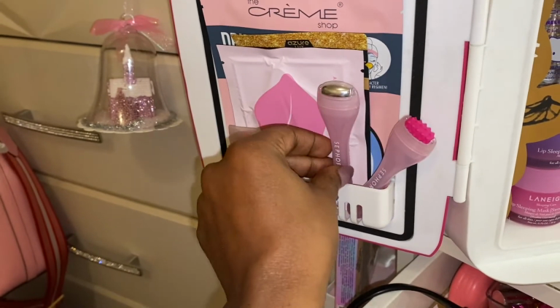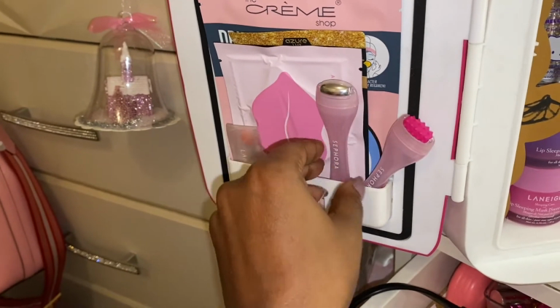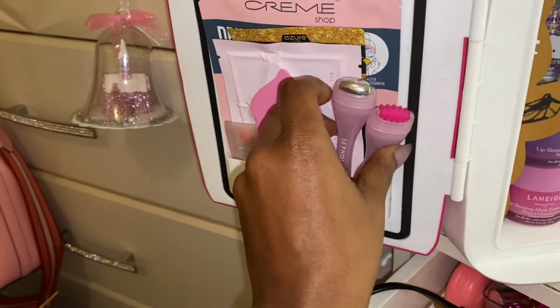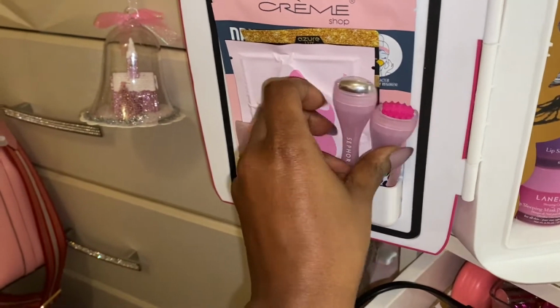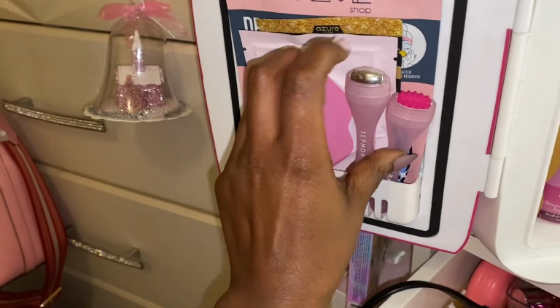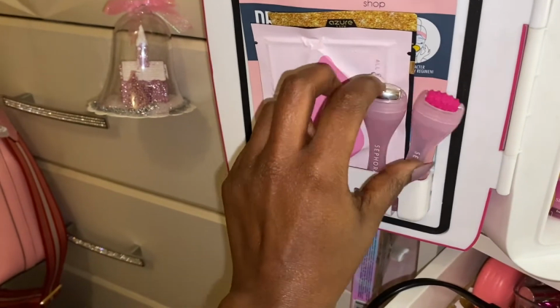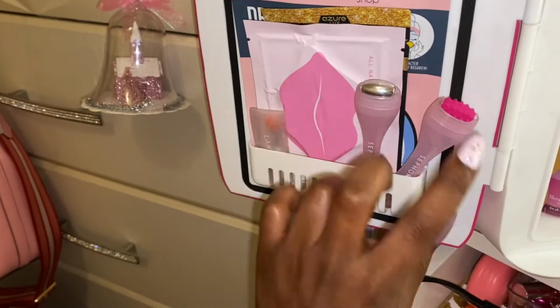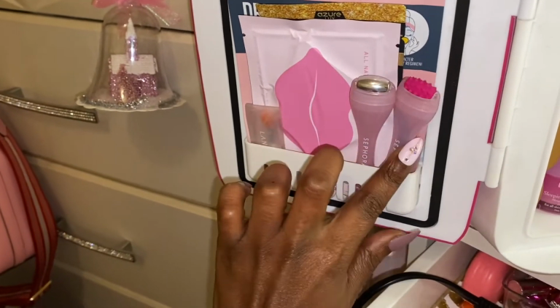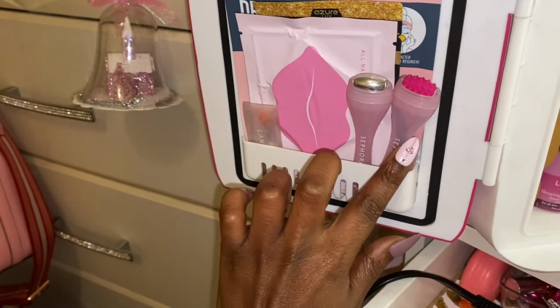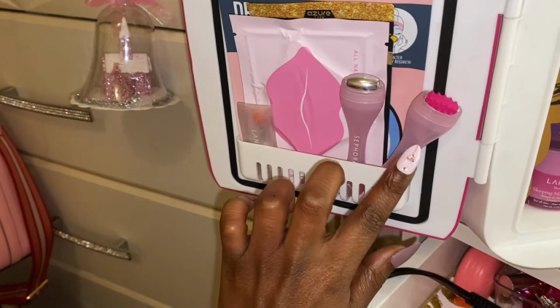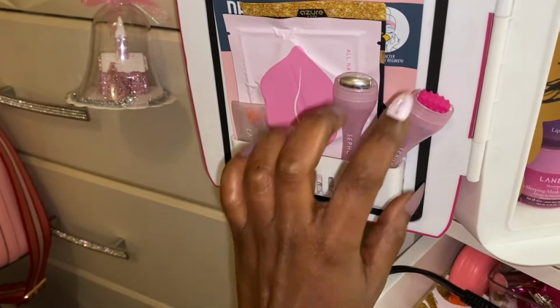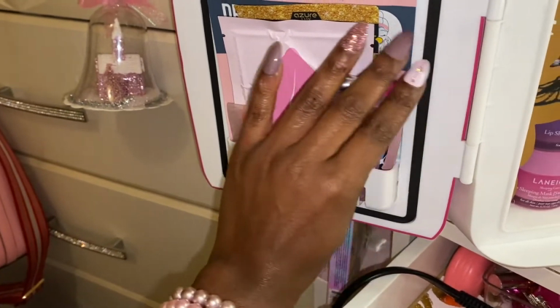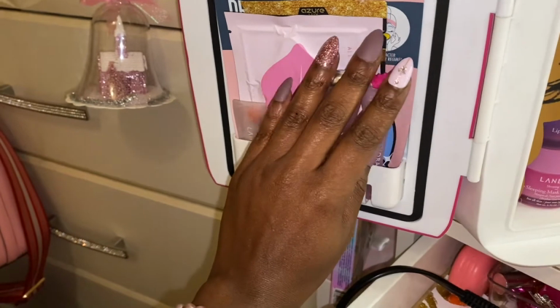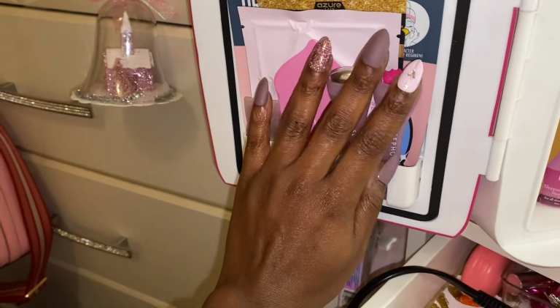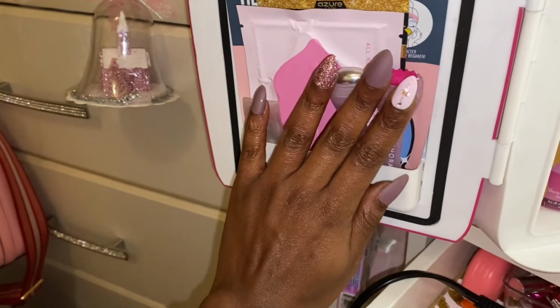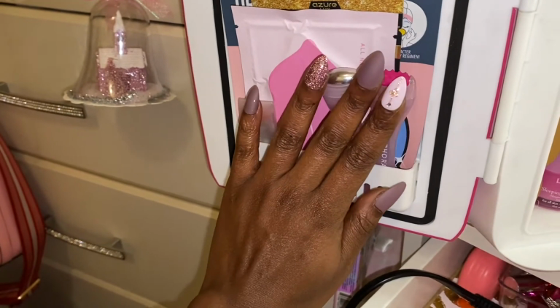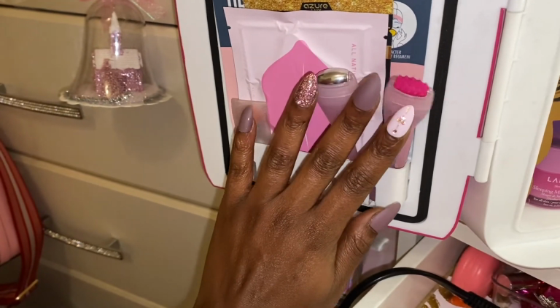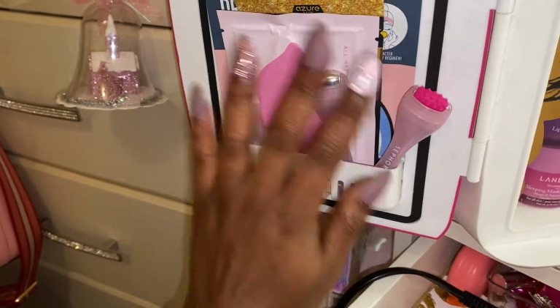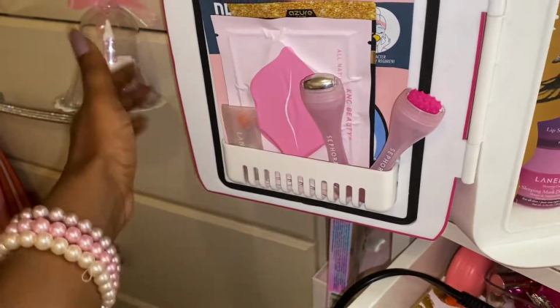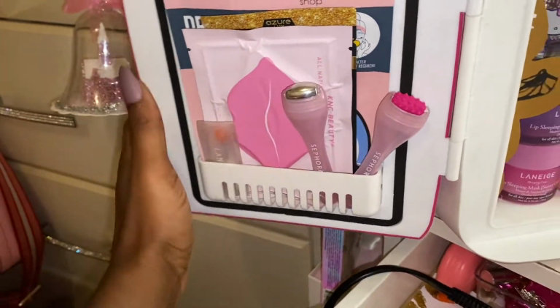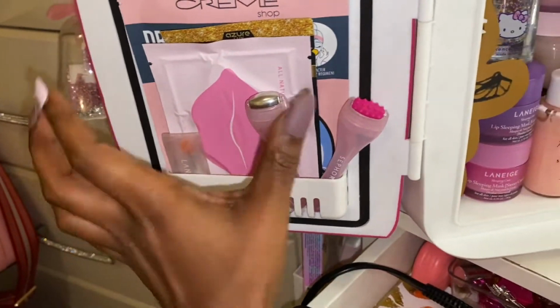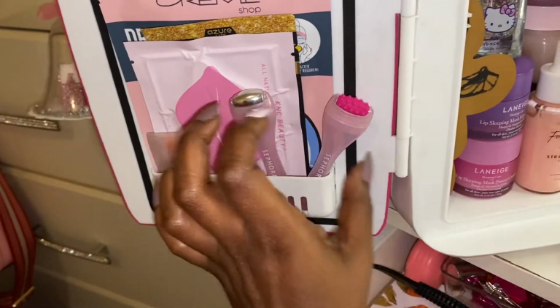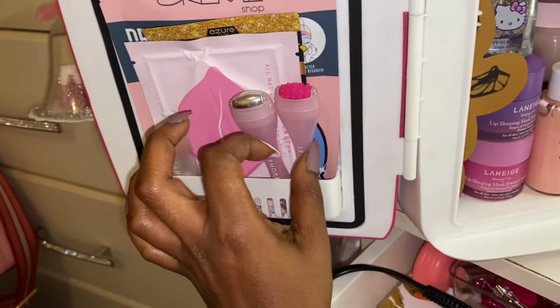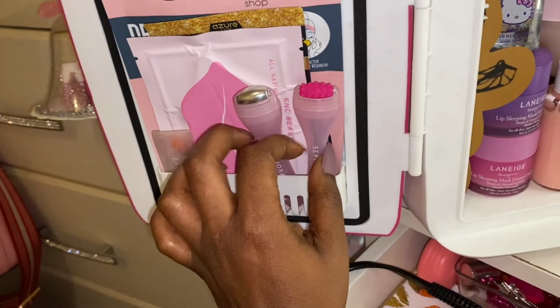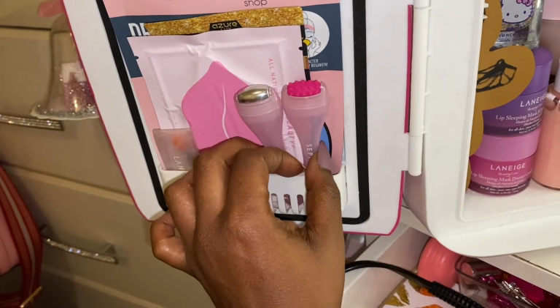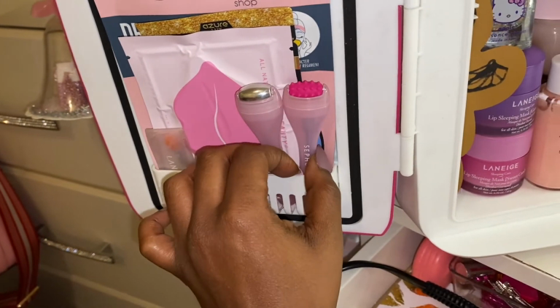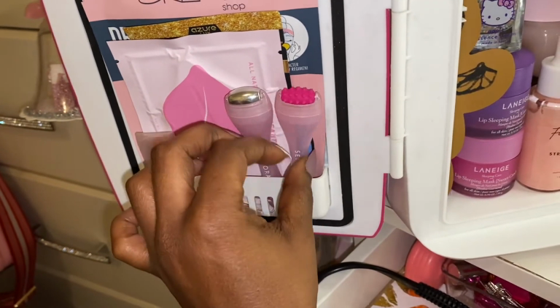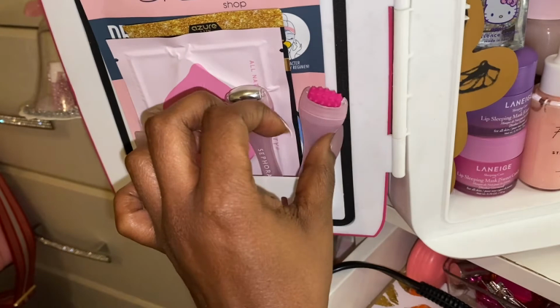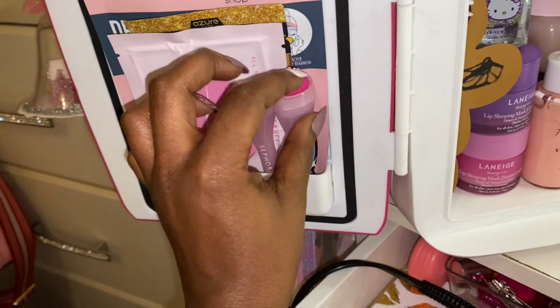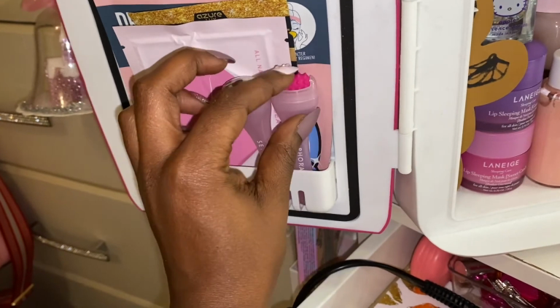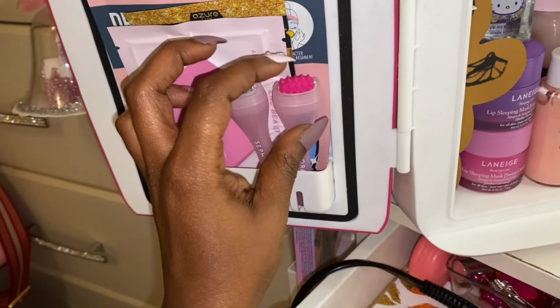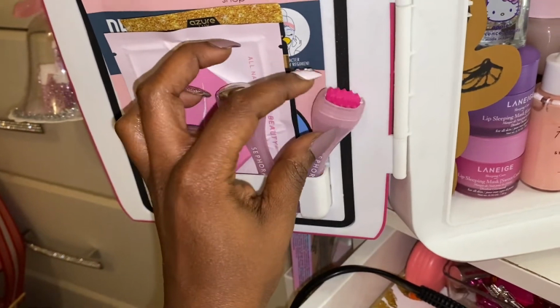These are so tiny and super cute, and these are from Sephora. So if you guys are looking for some mini little traveler skincare stuff, these work really good for travel.